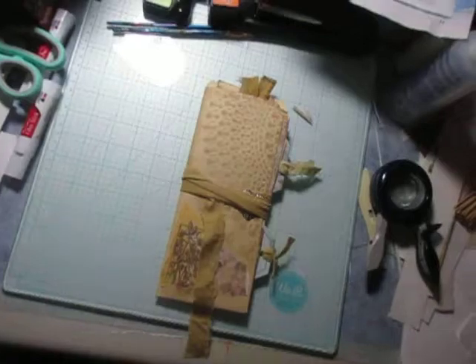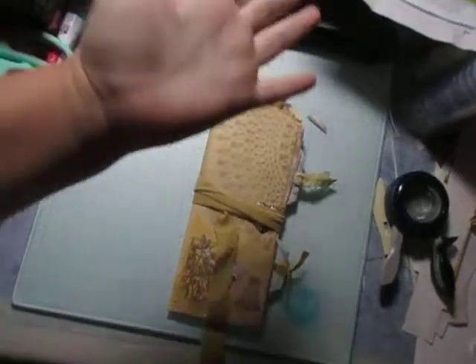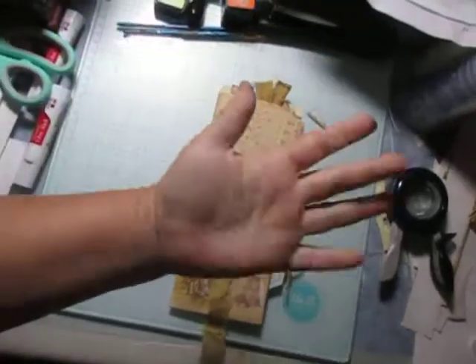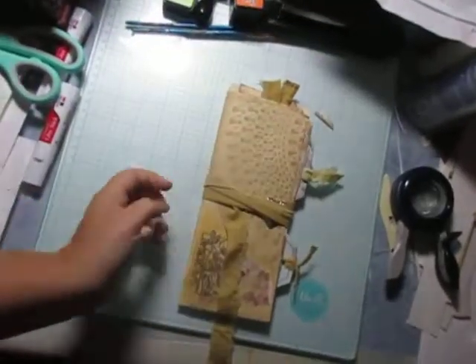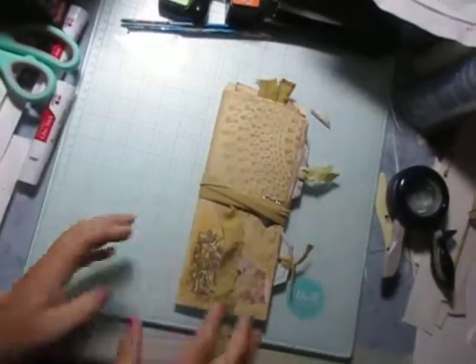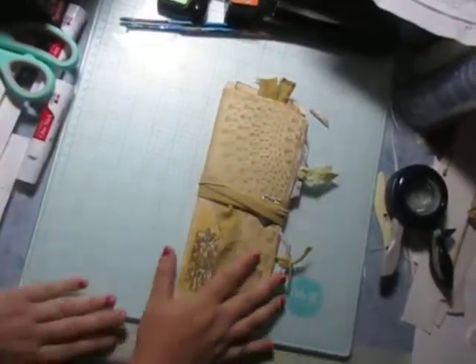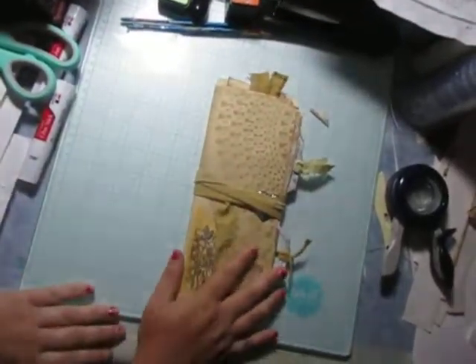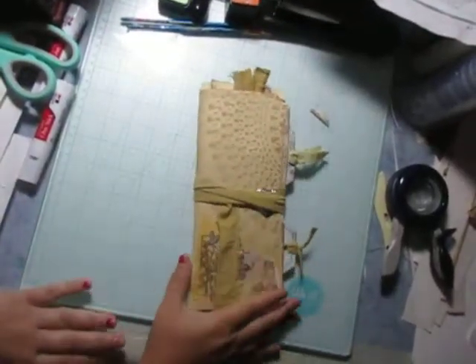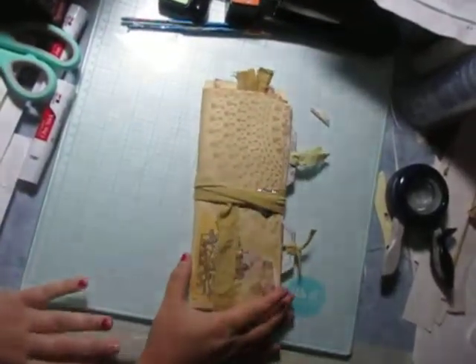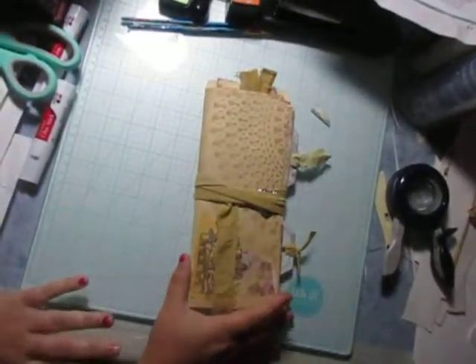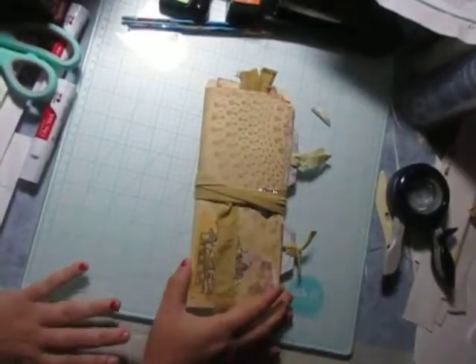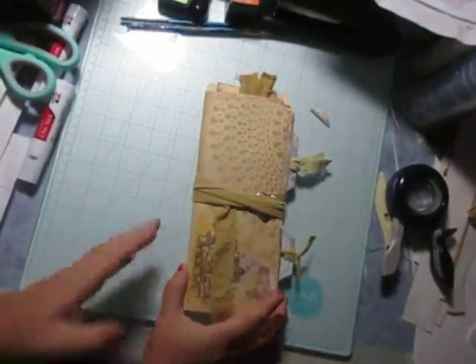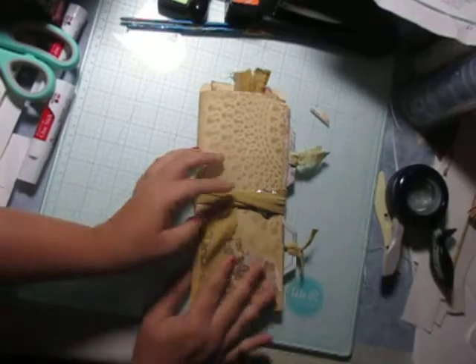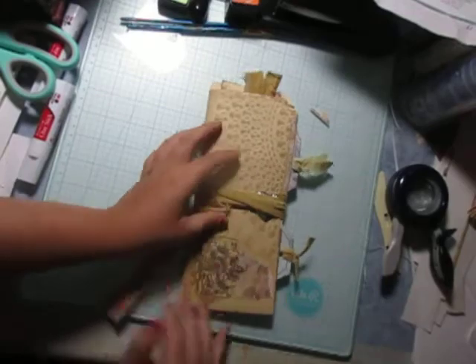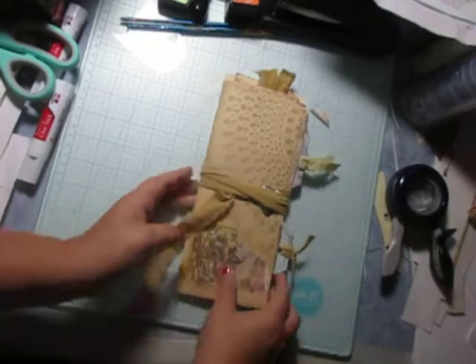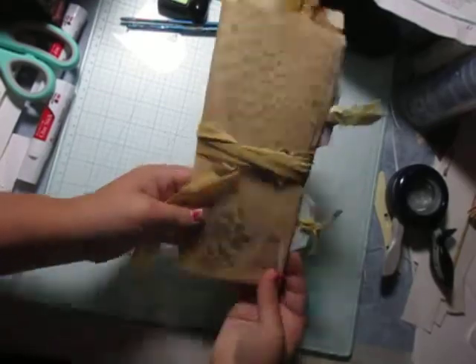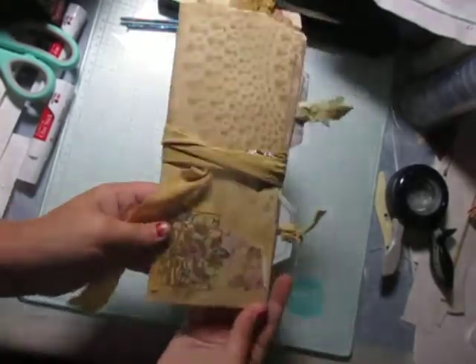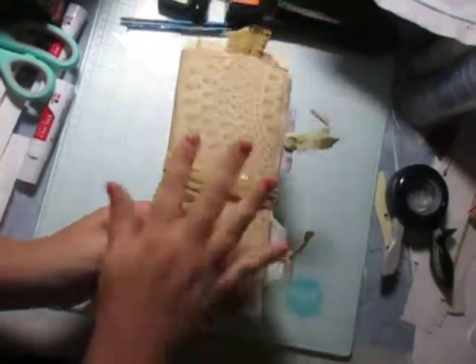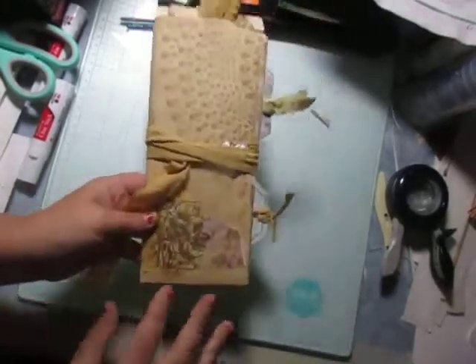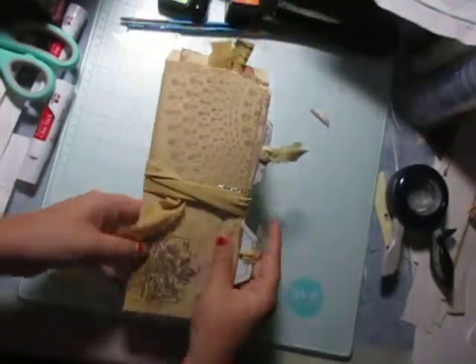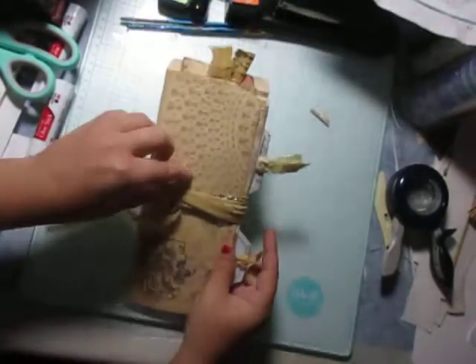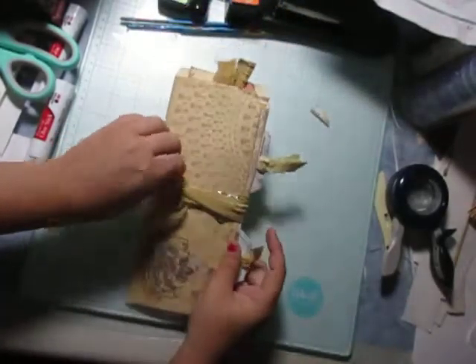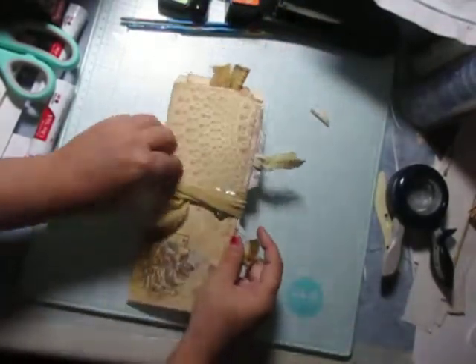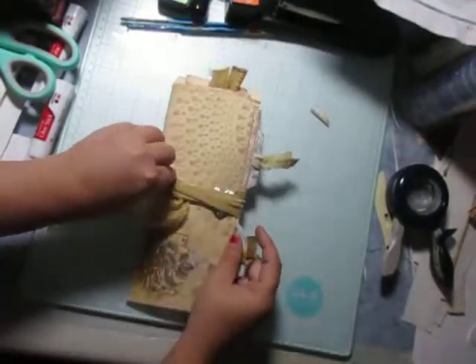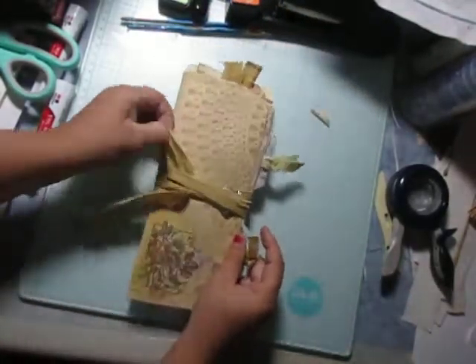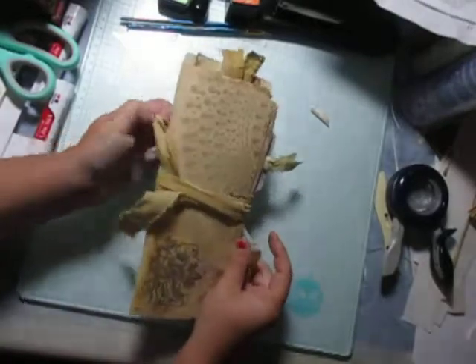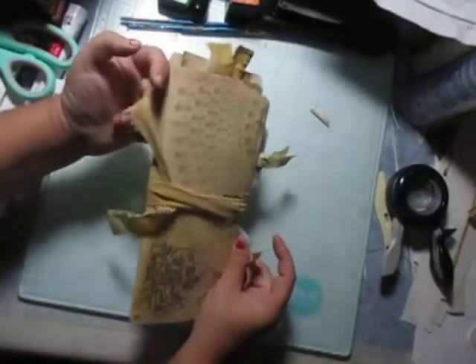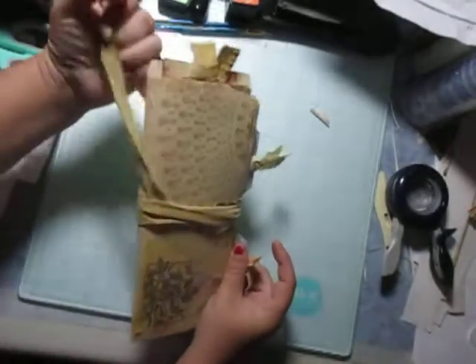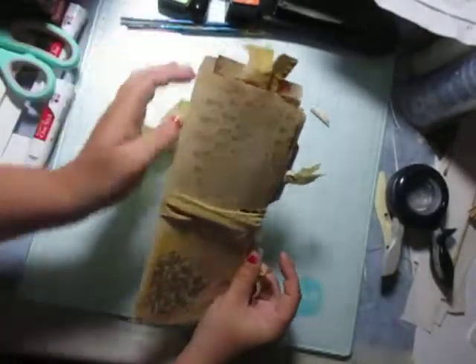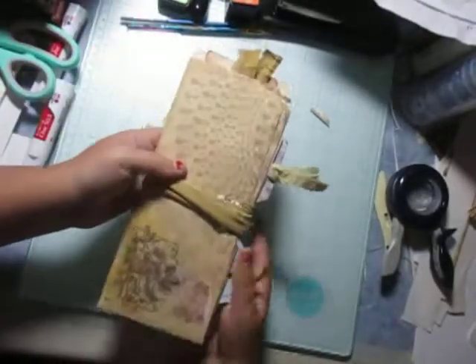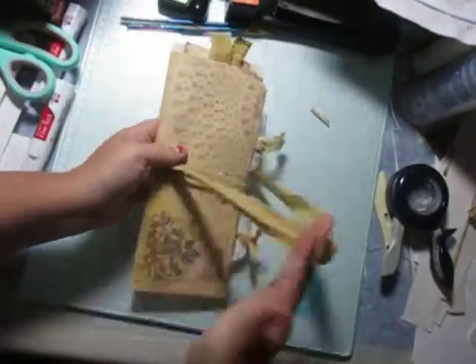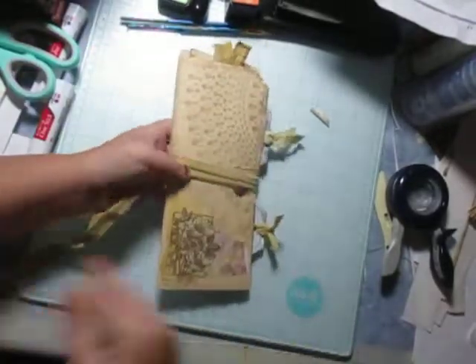Hi everyone. So this is my altered file folder. This is what it looks like in the end. So here we go.